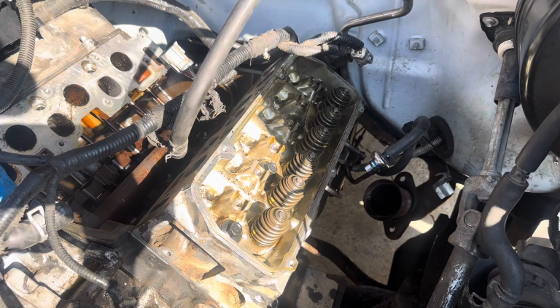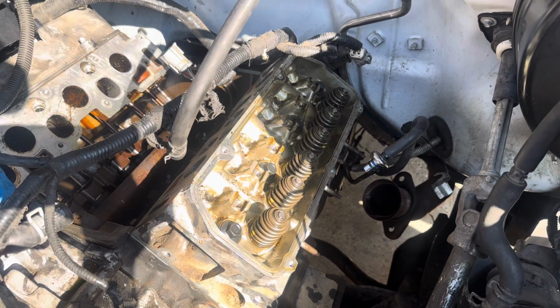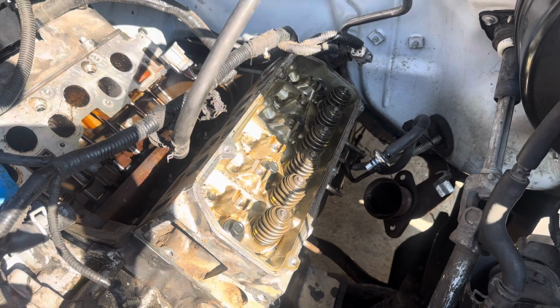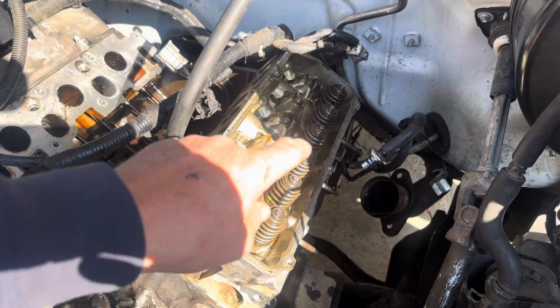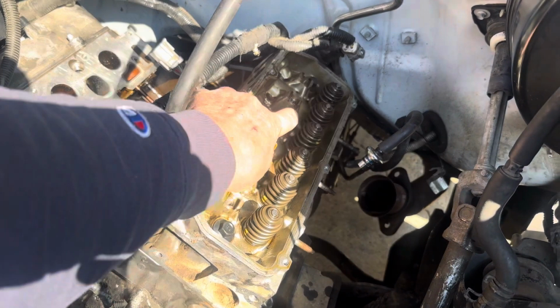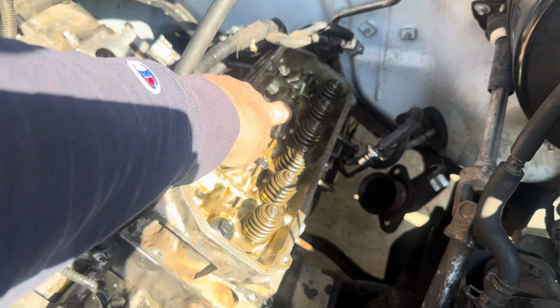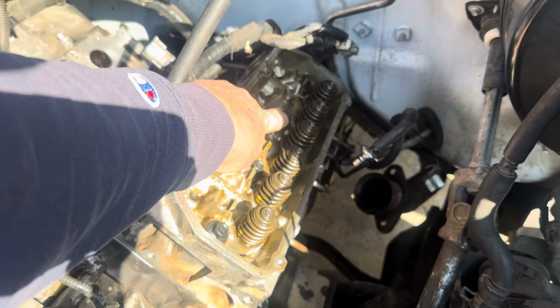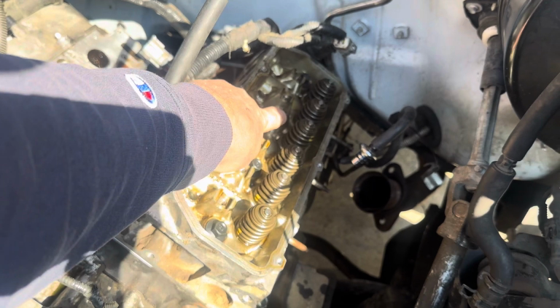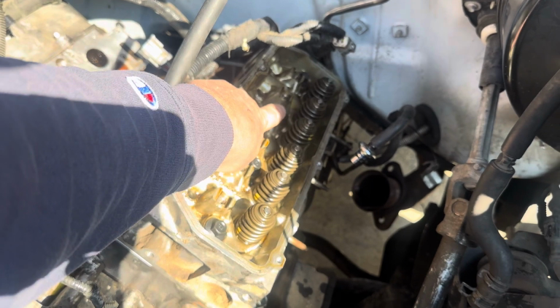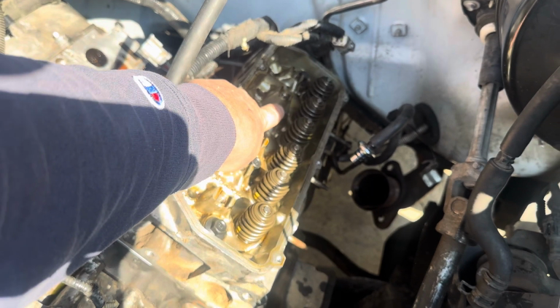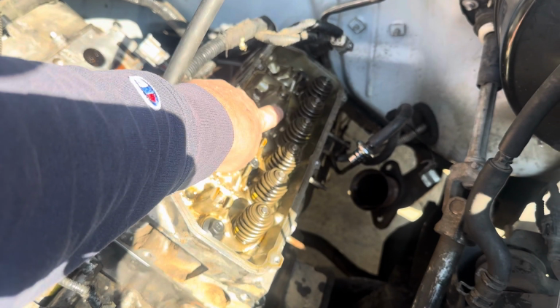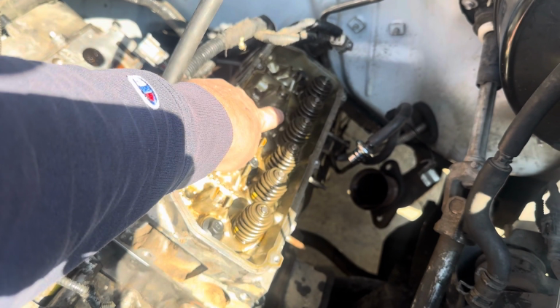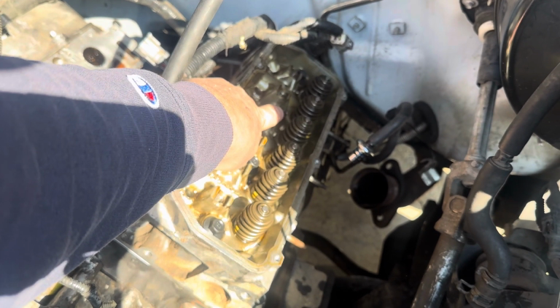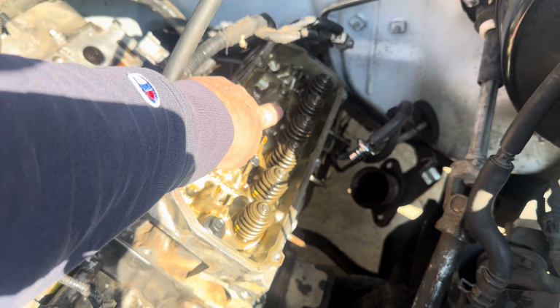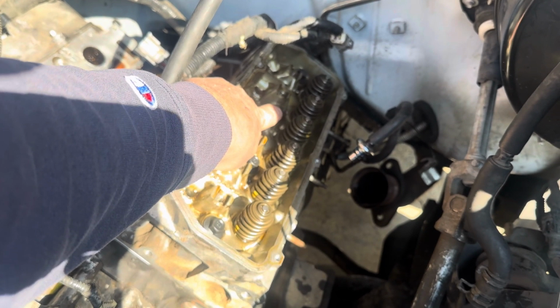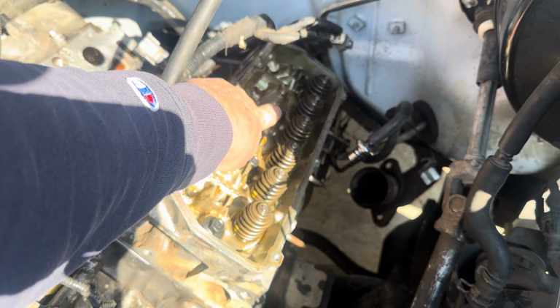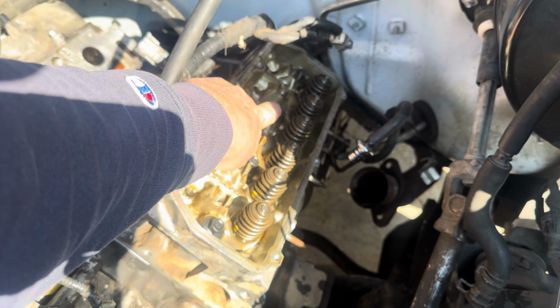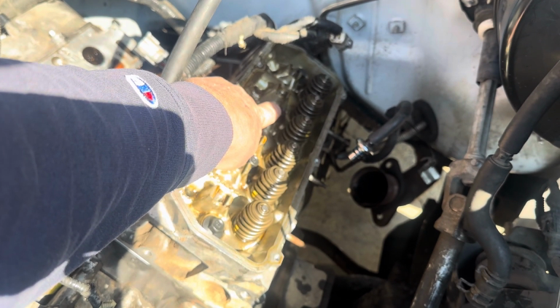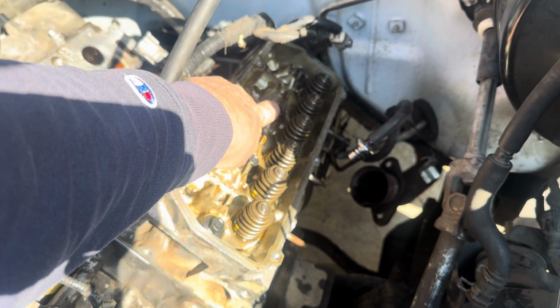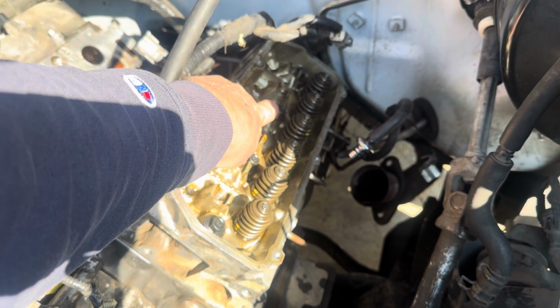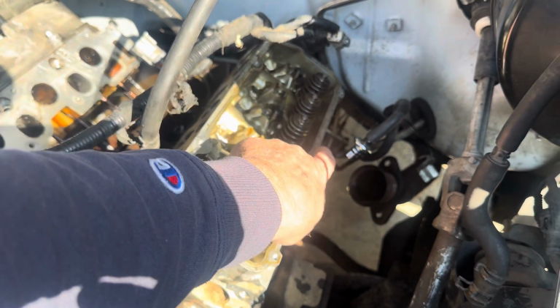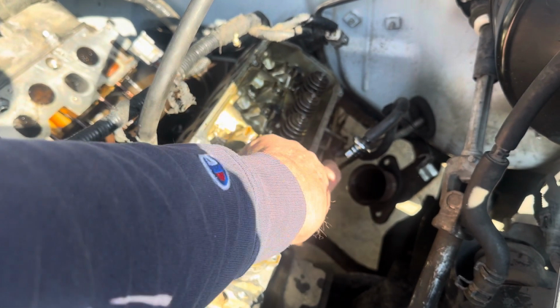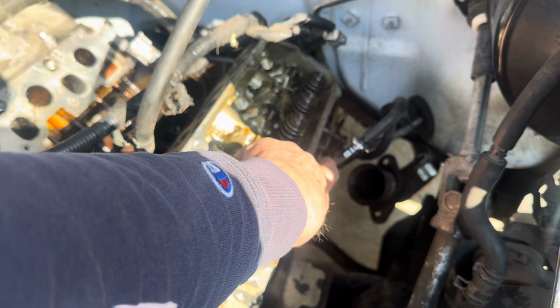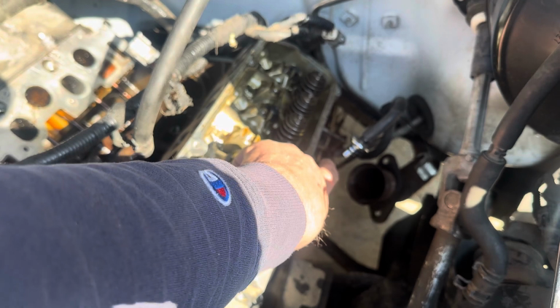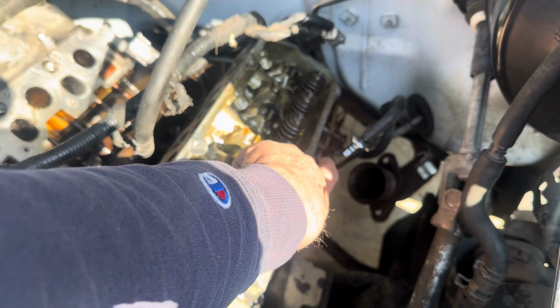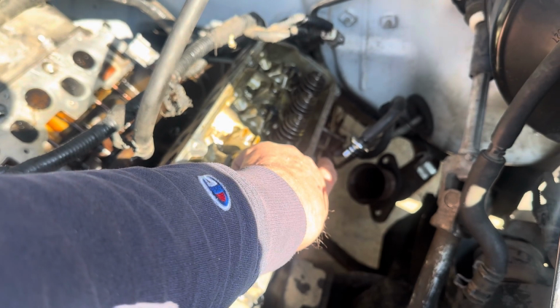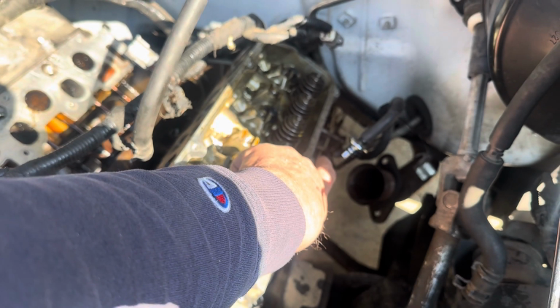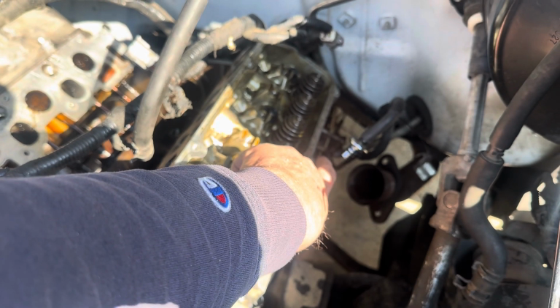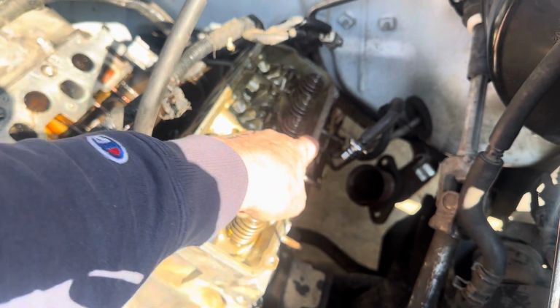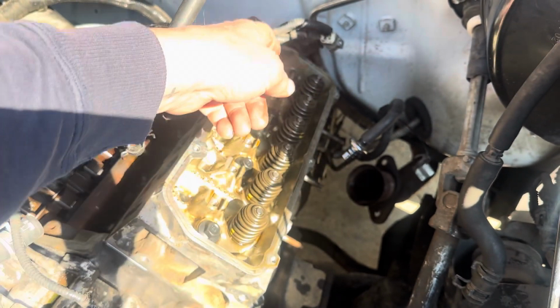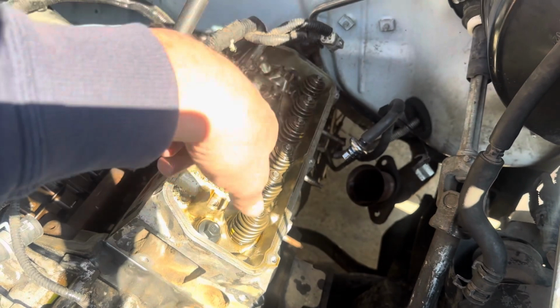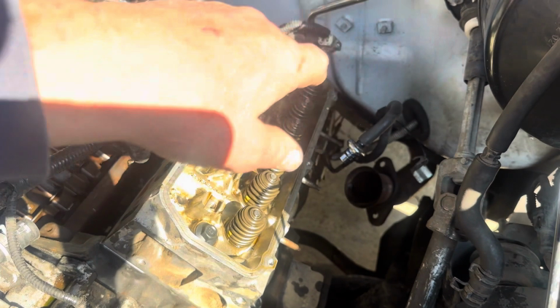What you do is come back individually one at a time. The center ones, you back off three turns and re-torque to 33 foot-pounds. The shorter ones, you back off three turns and torque to 19 foot-pounds. Go through that sequence.